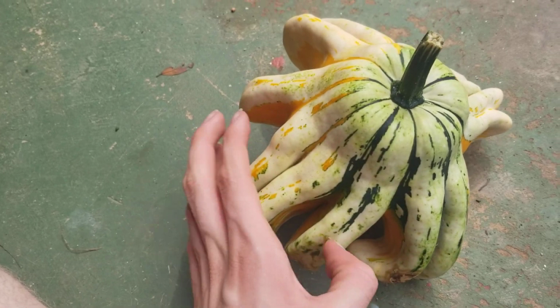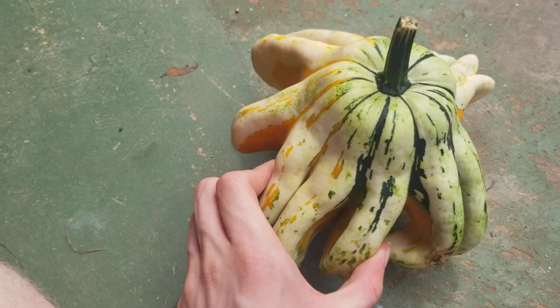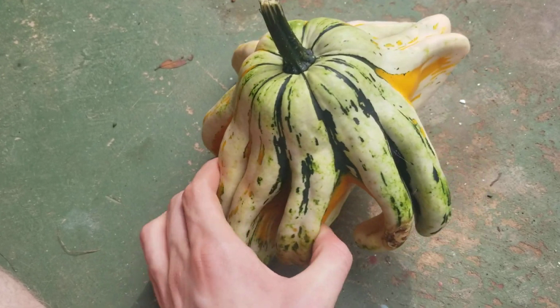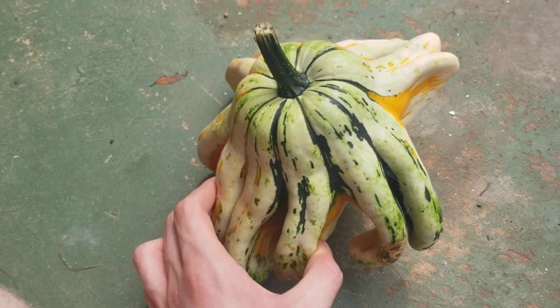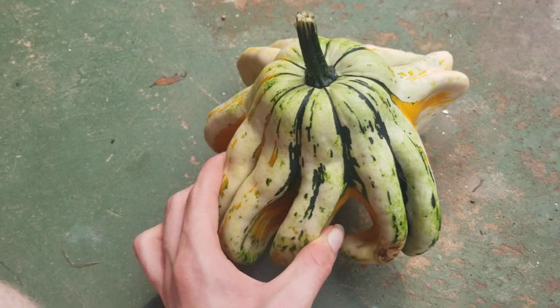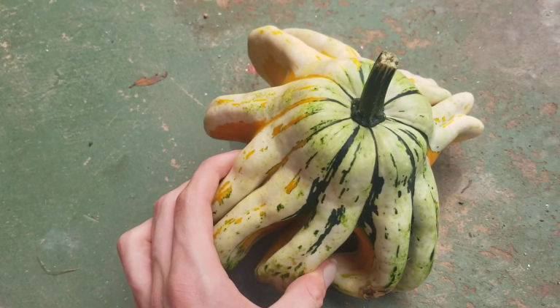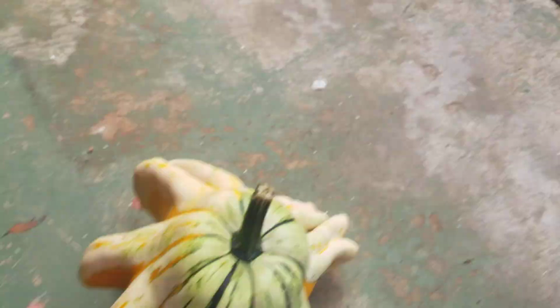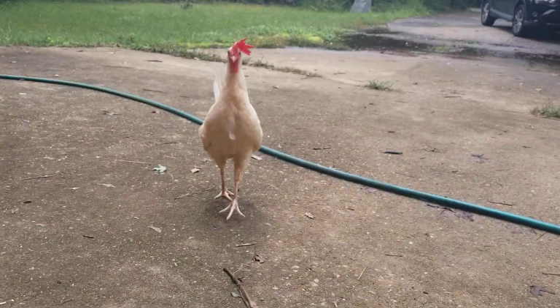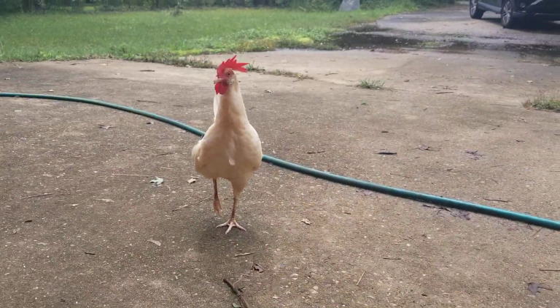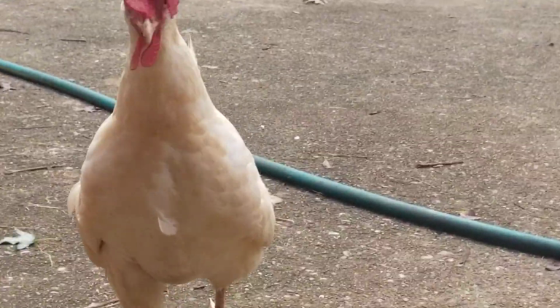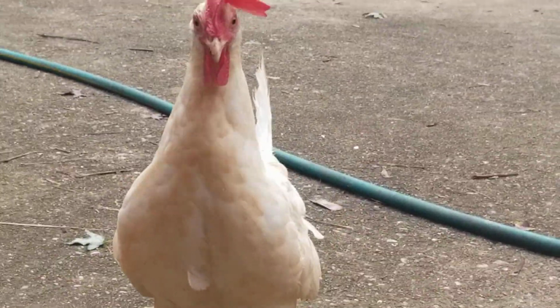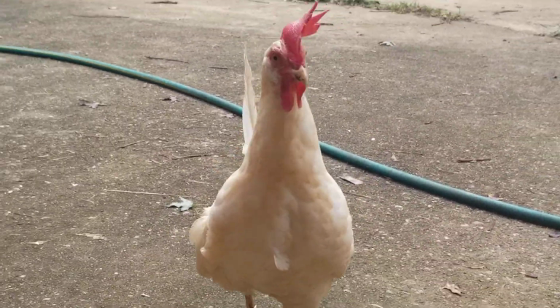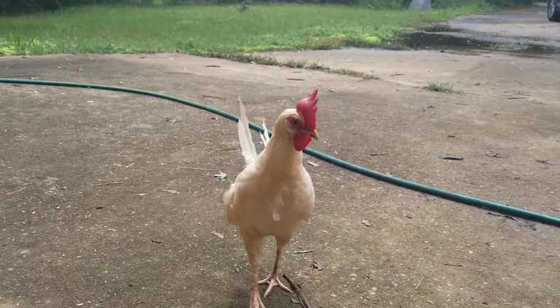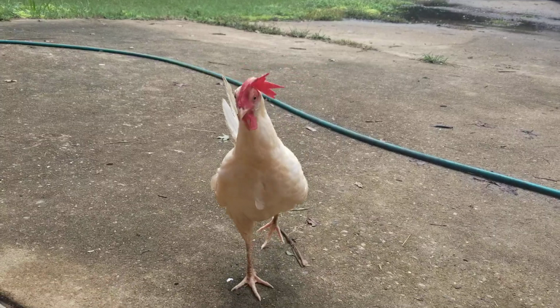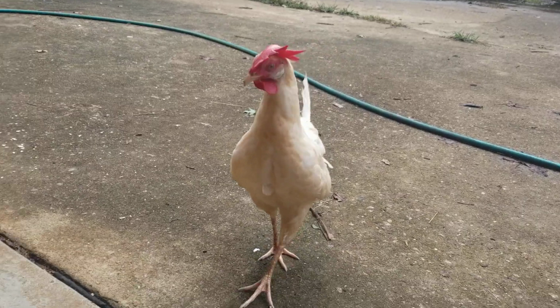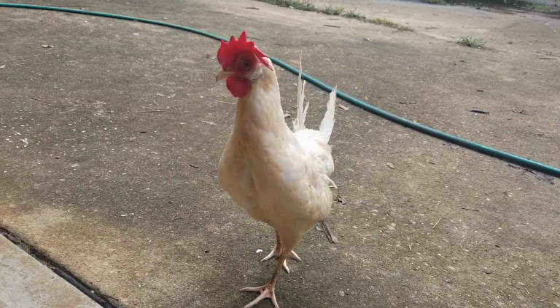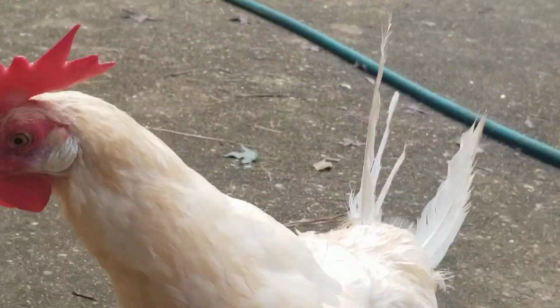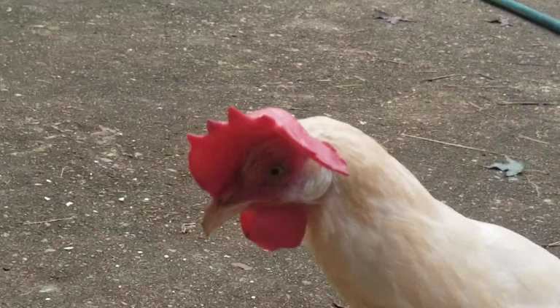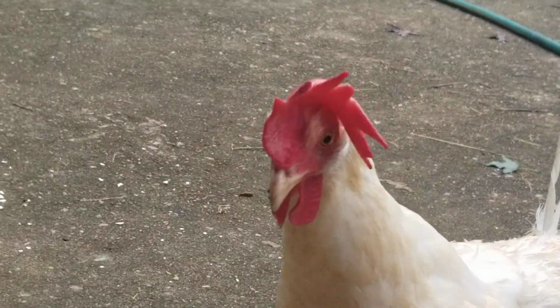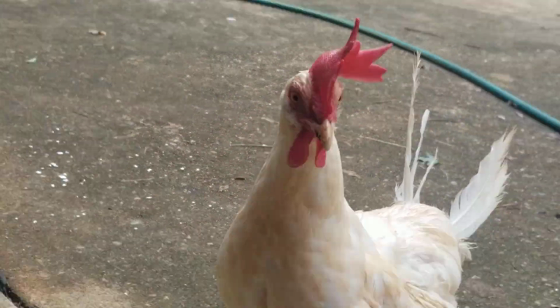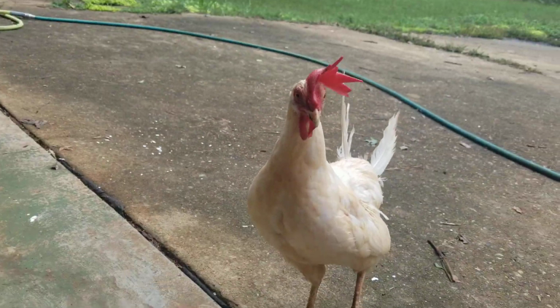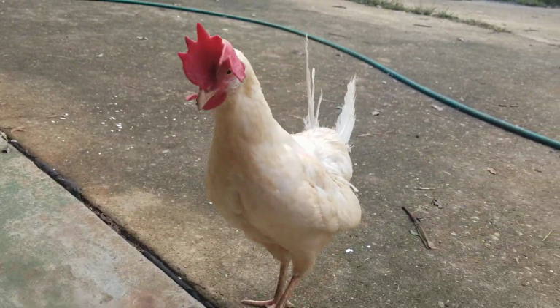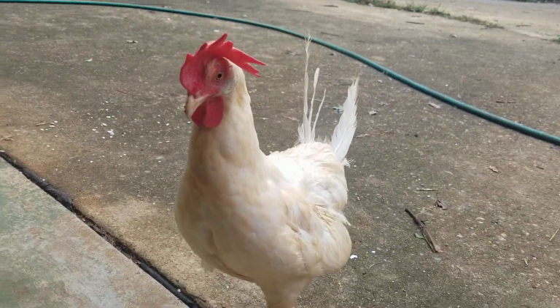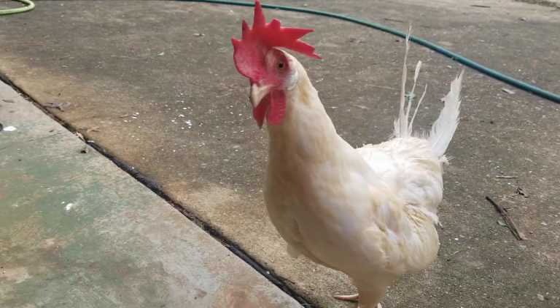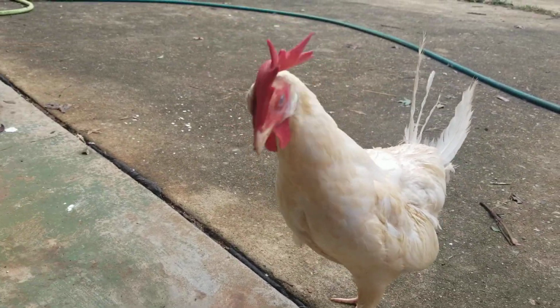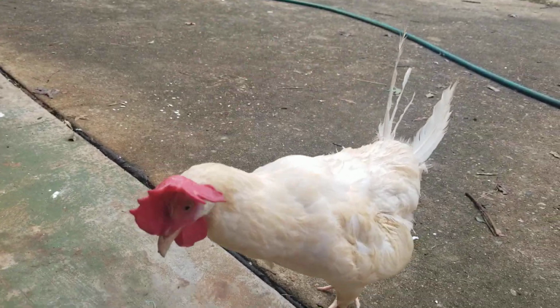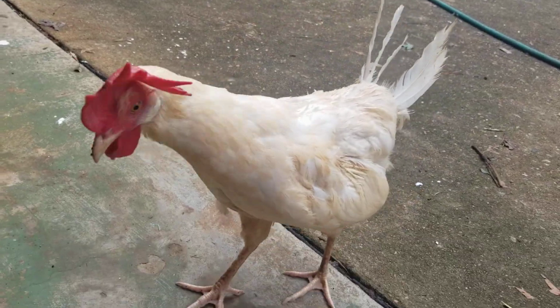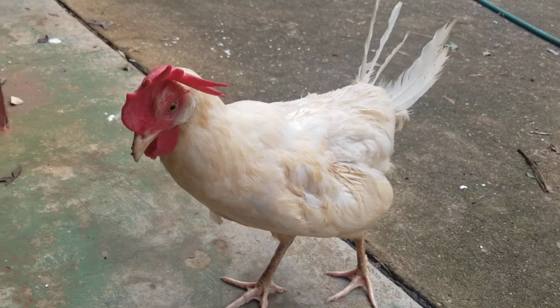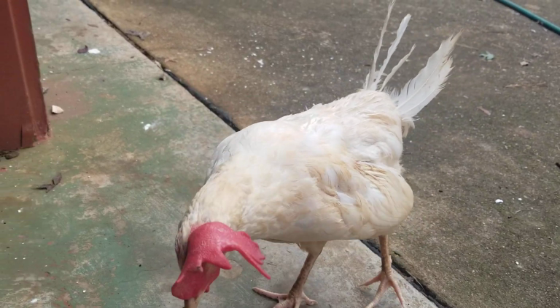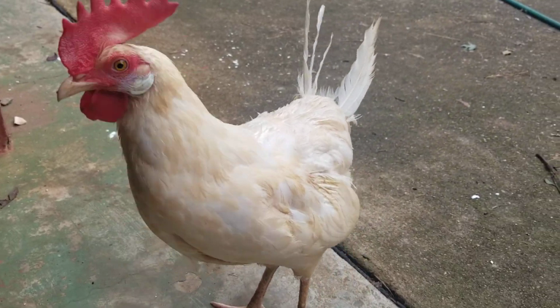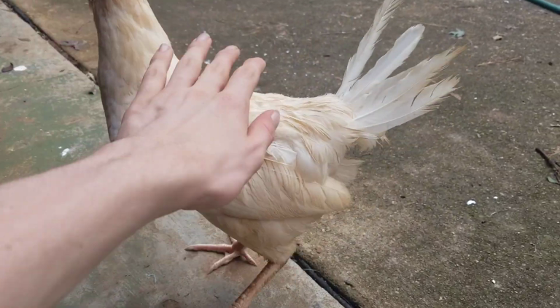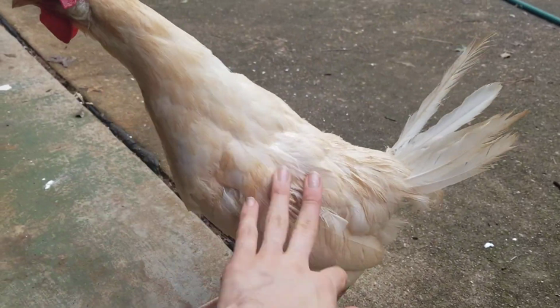This one gets an 11 out of 10. Oh, also, there's Tootie. Hey, Toots. Who's a good Toots? Tootie's a good hen. I love Tootie. Toototabon!